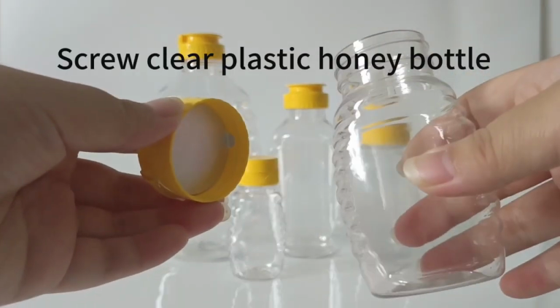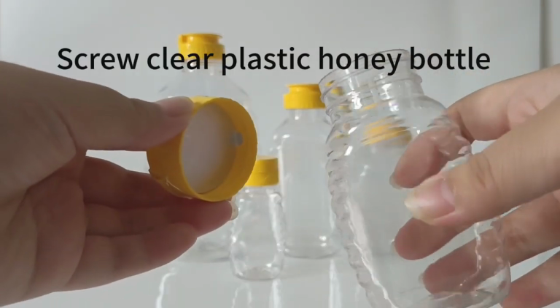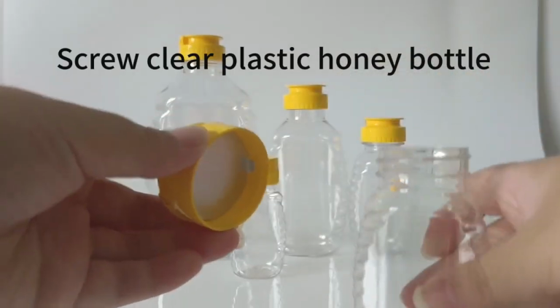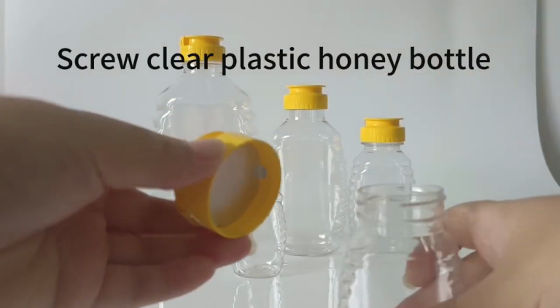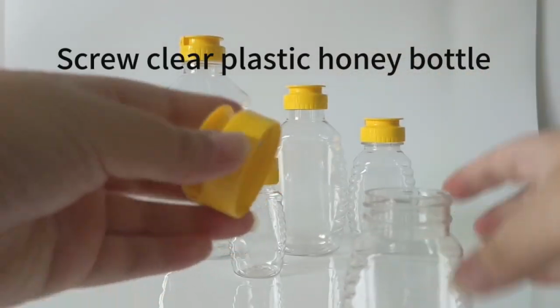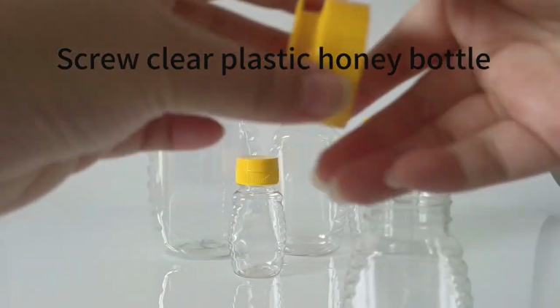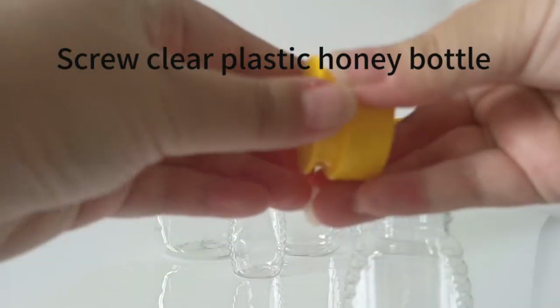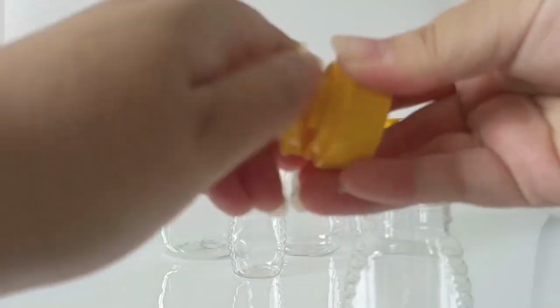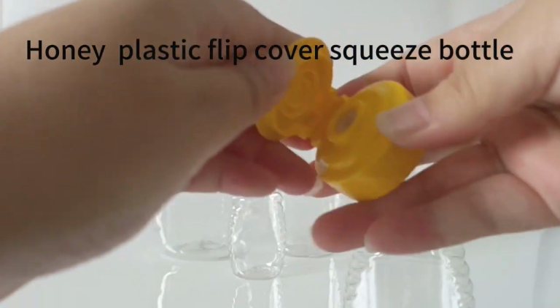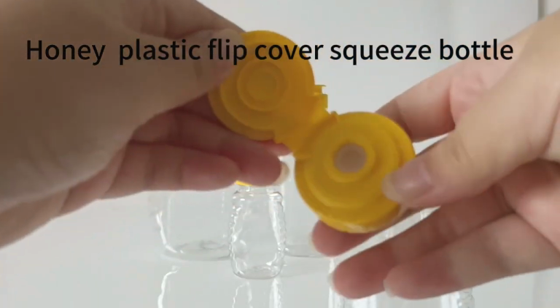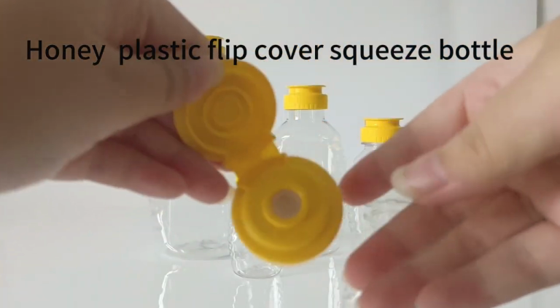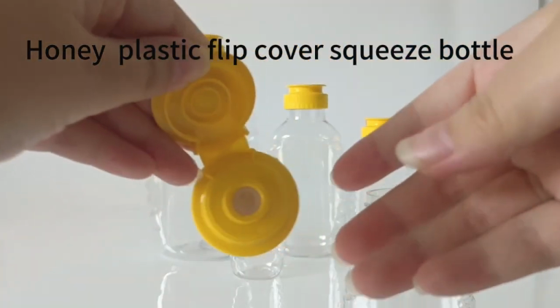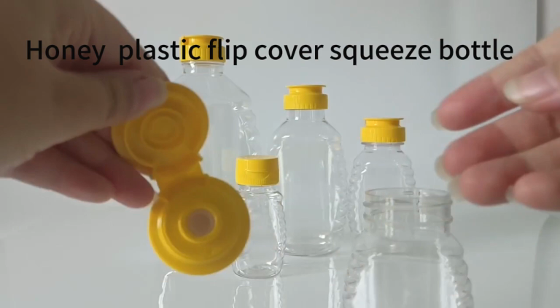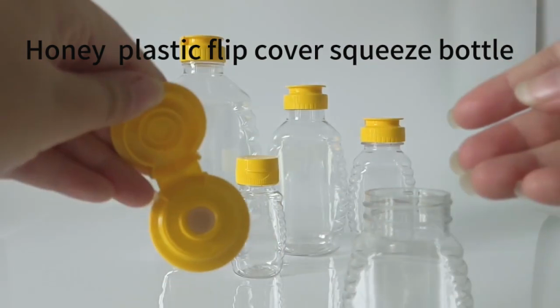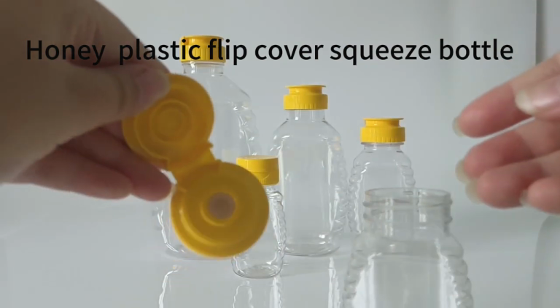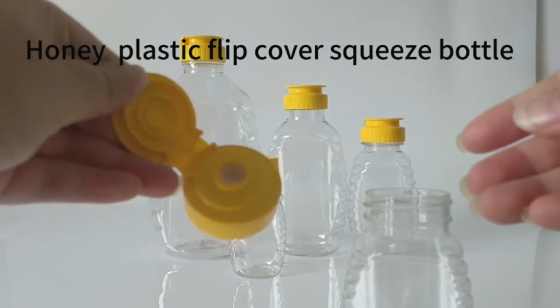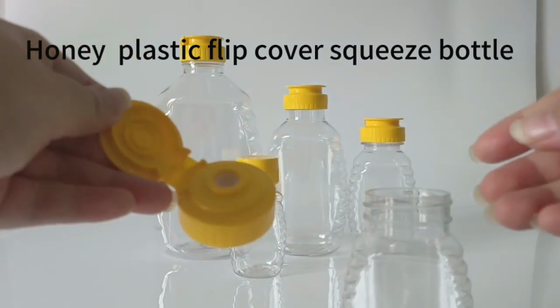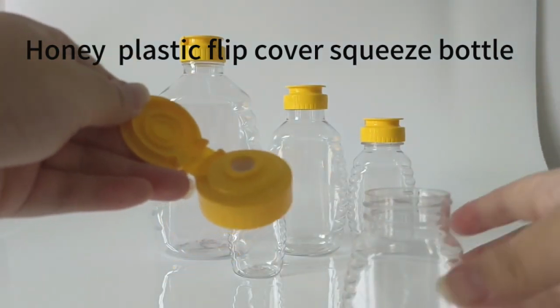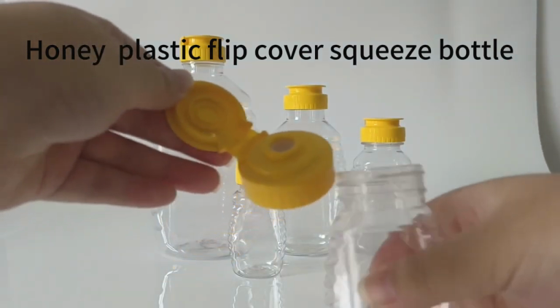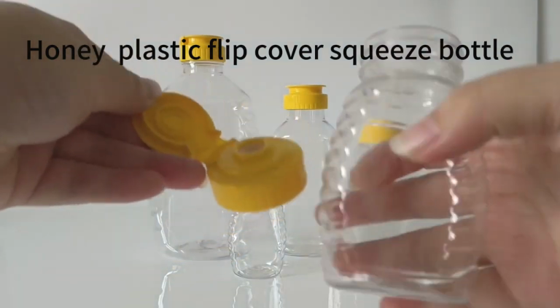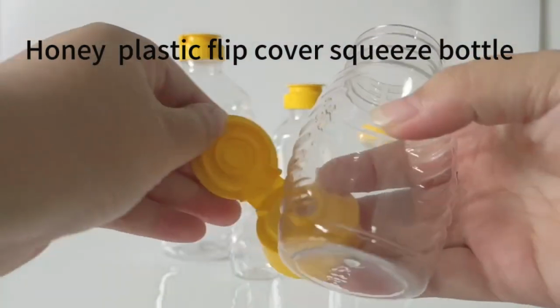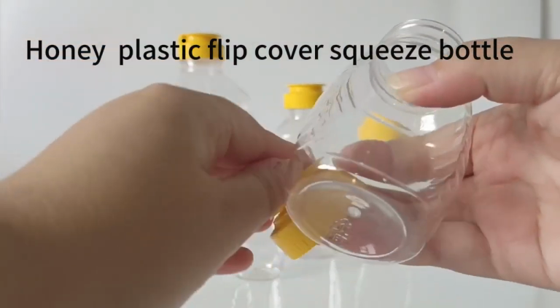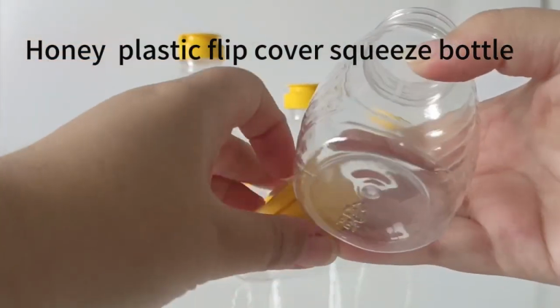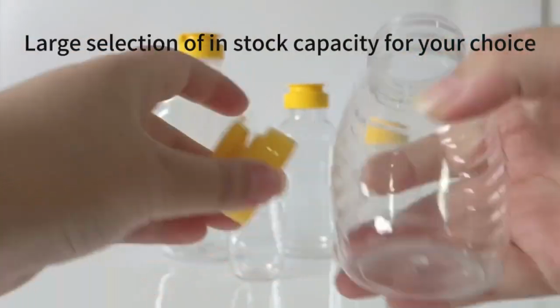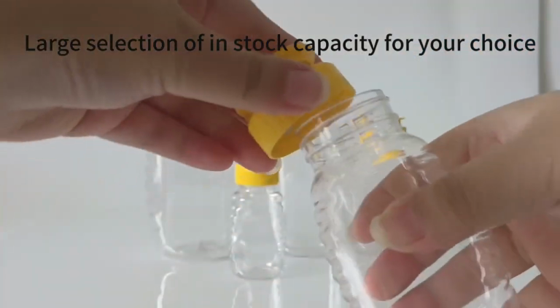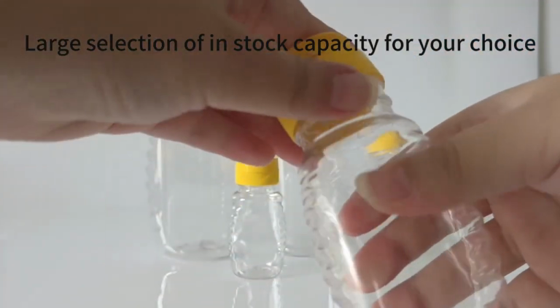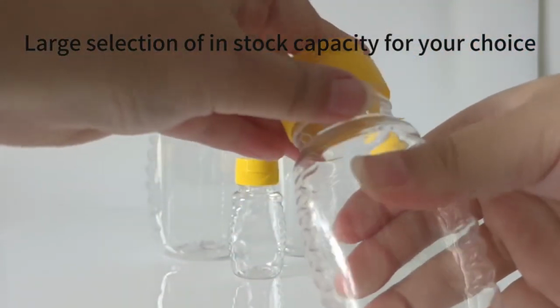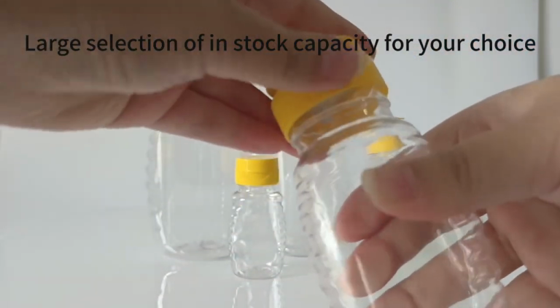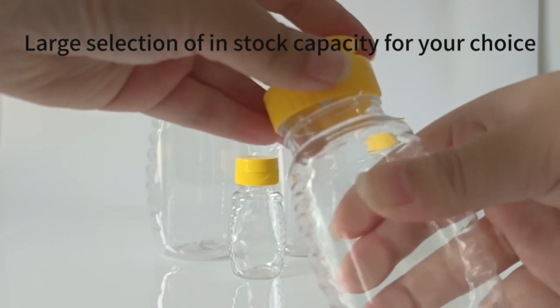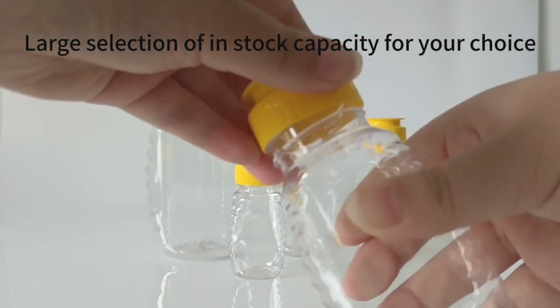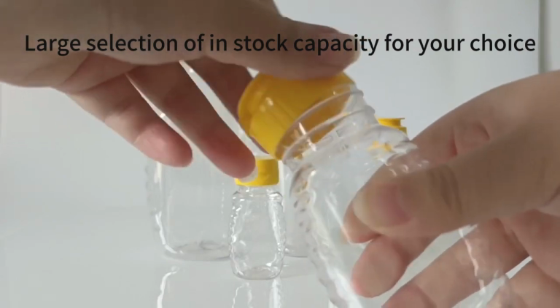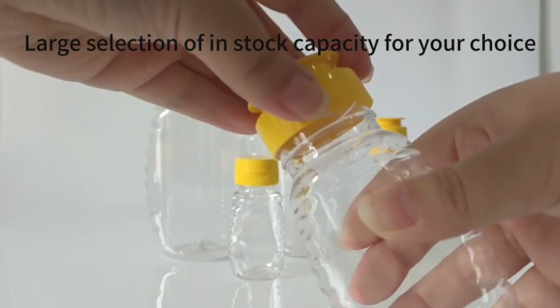Screw clear plastic honey bottle. Honey plastic flip cover squeeze bottle. Large selection of in-stock capacity for your choice.